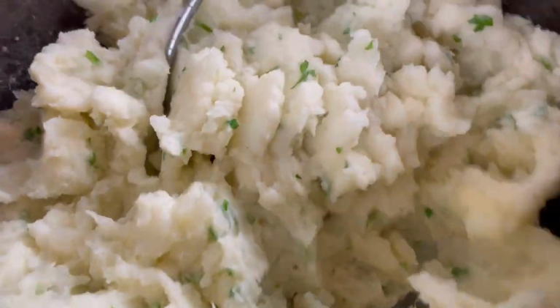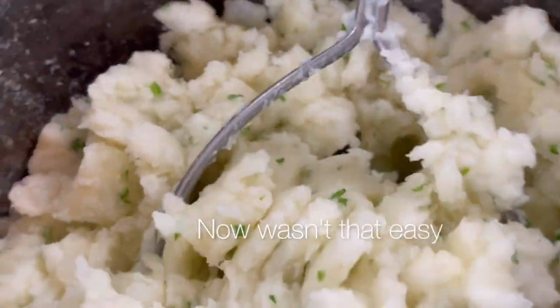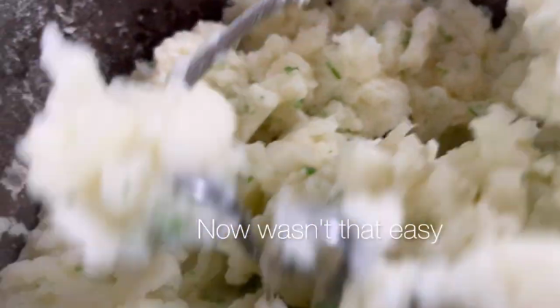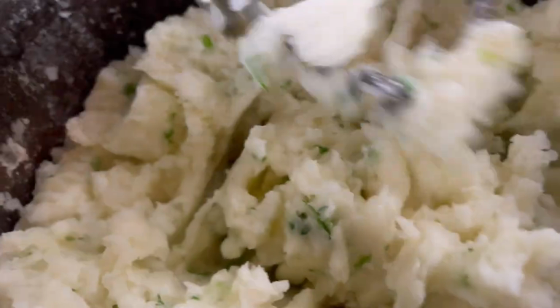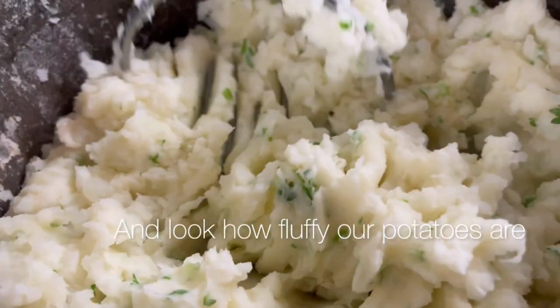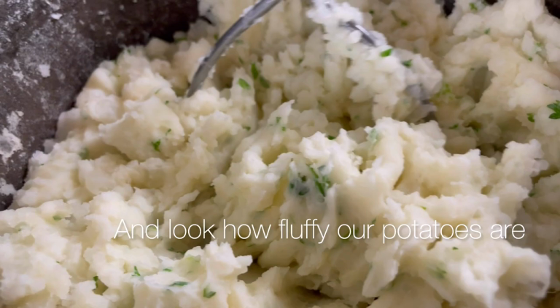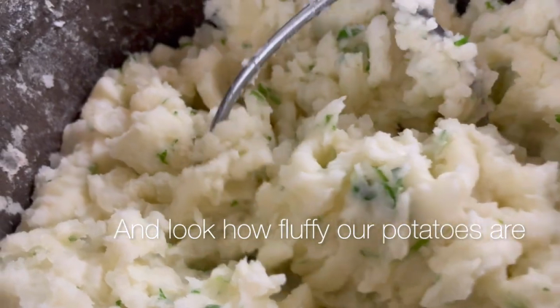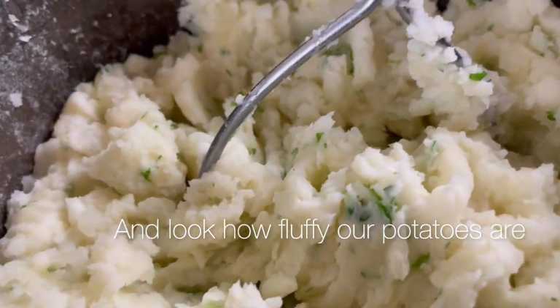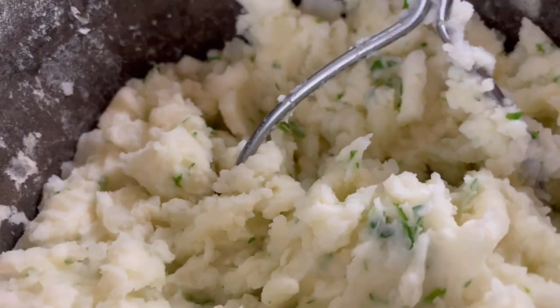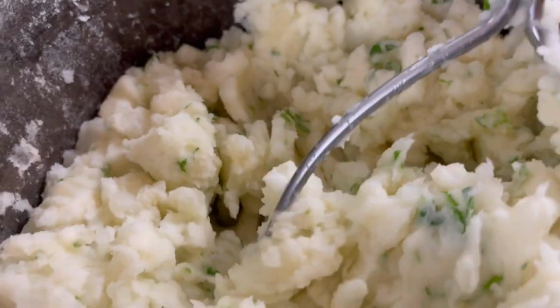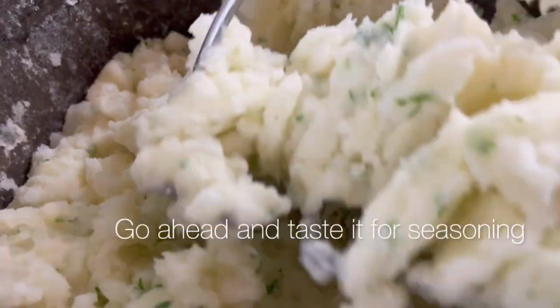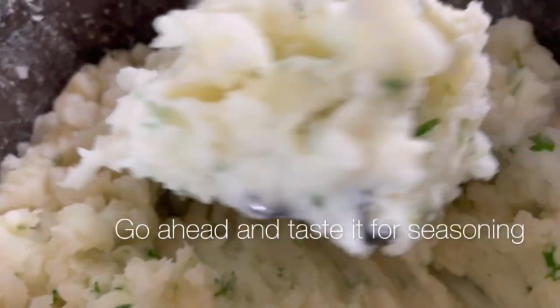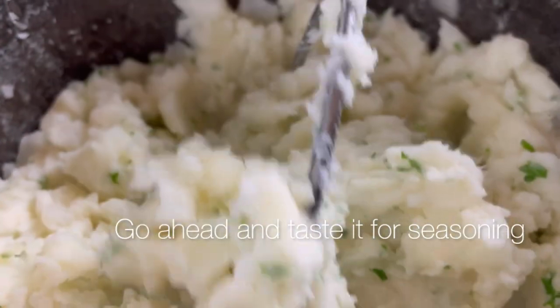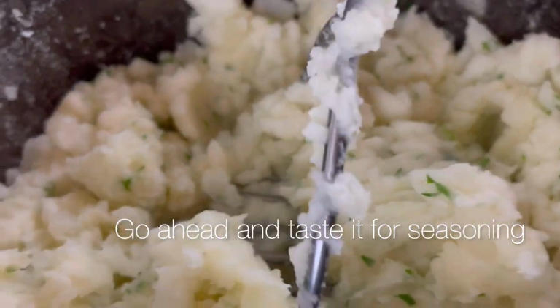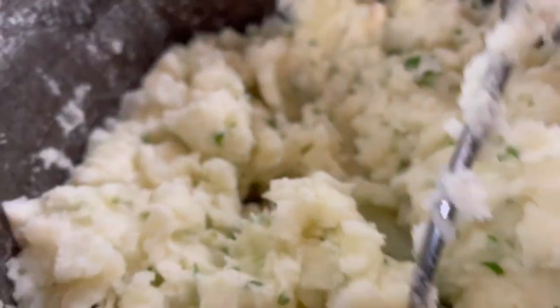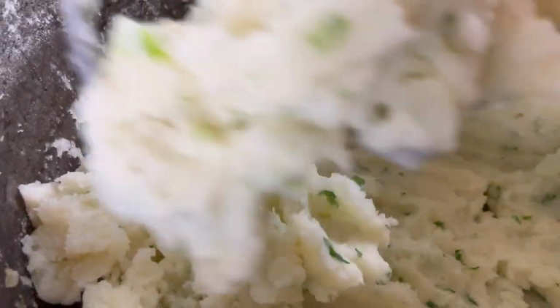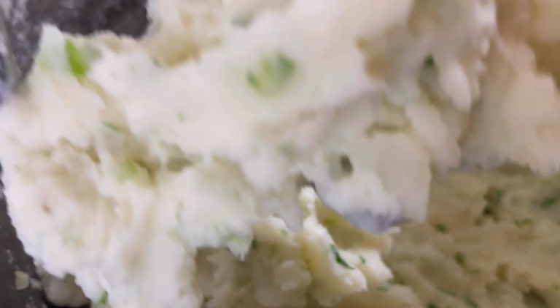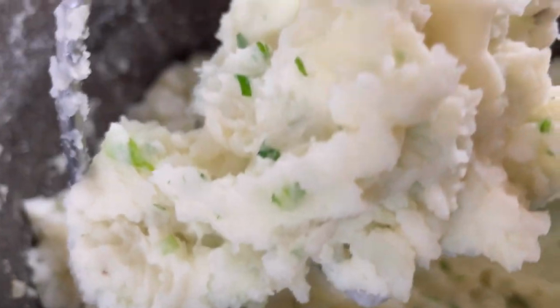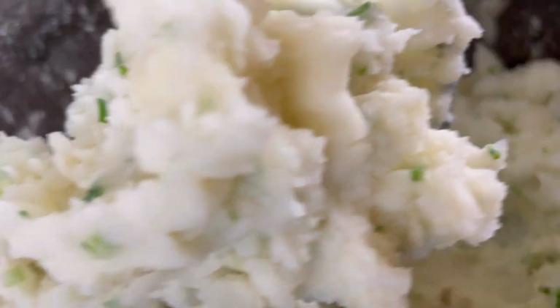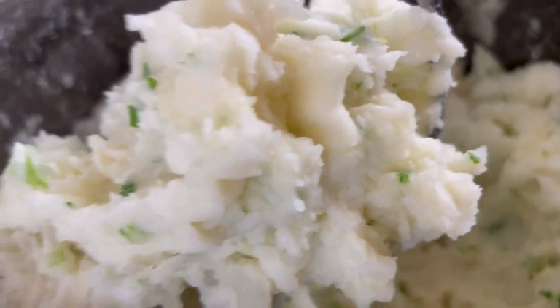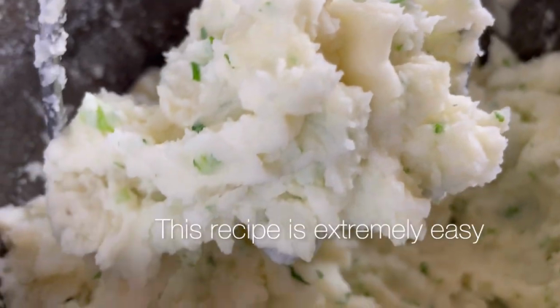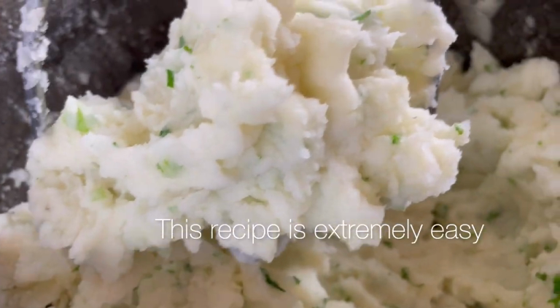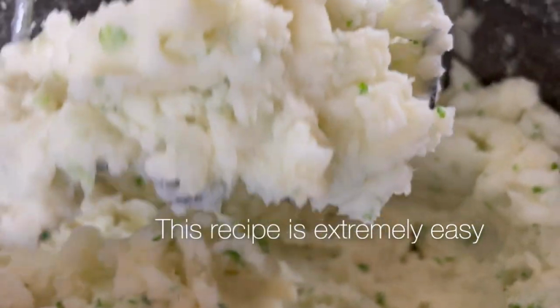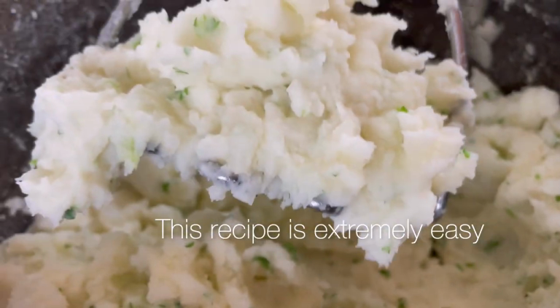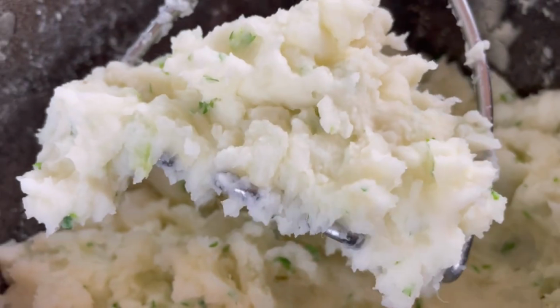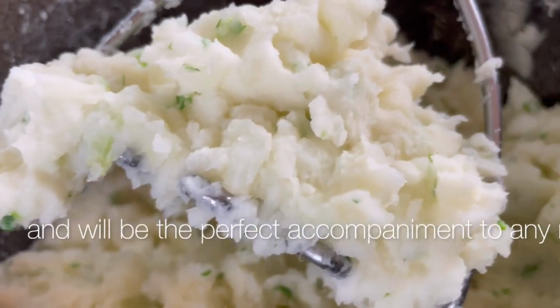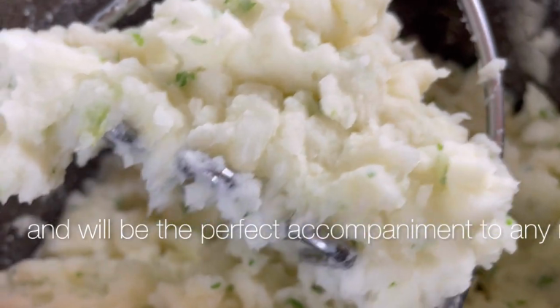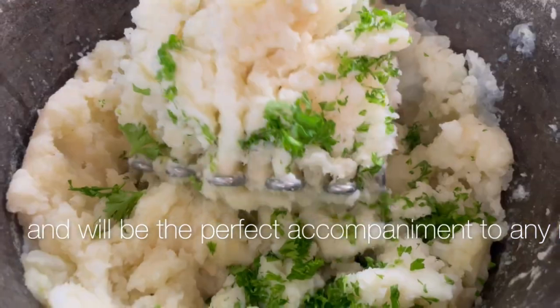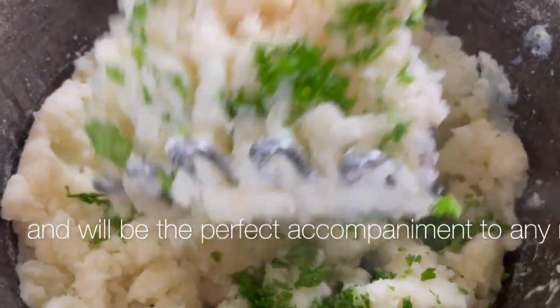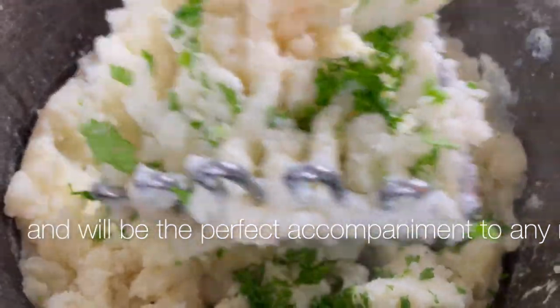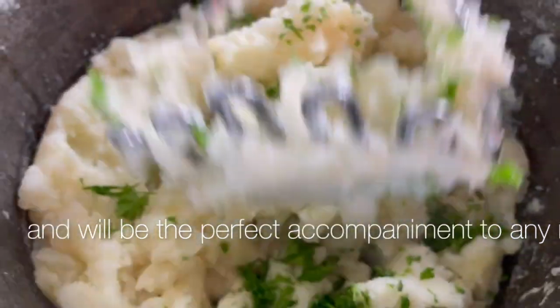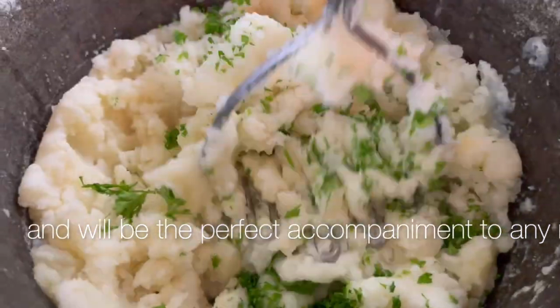Now wasn't that easy — look how fluffy our potatoes are! Go ahead and taste it for seasoning. This recipe is extremely easy and will be the perfect accompaniment to any meal.